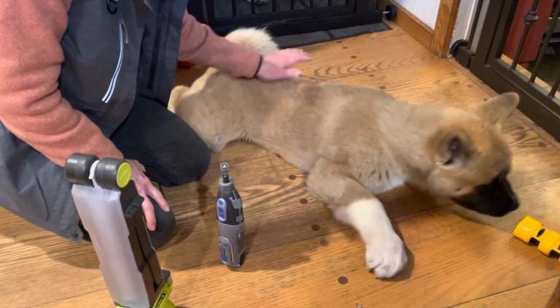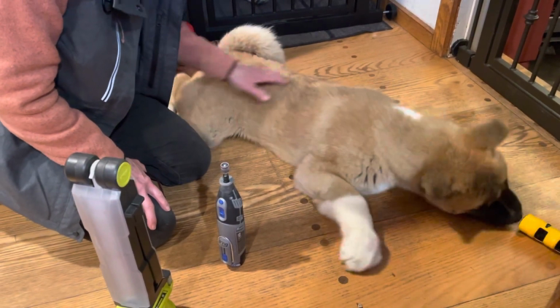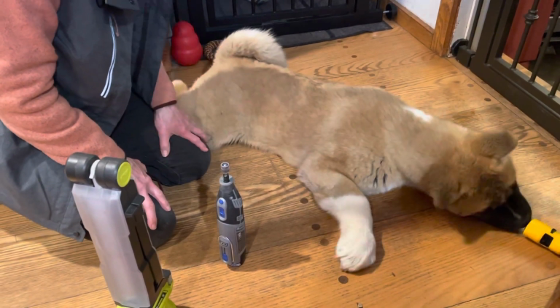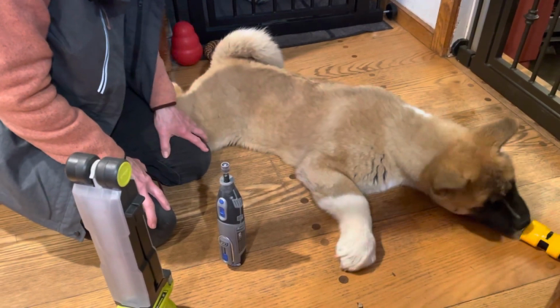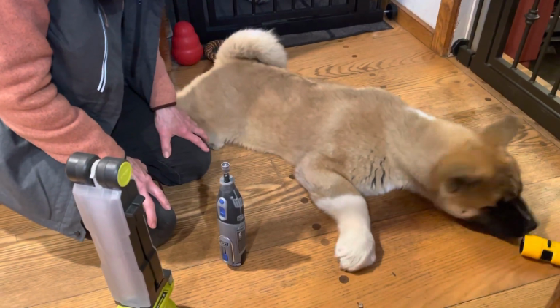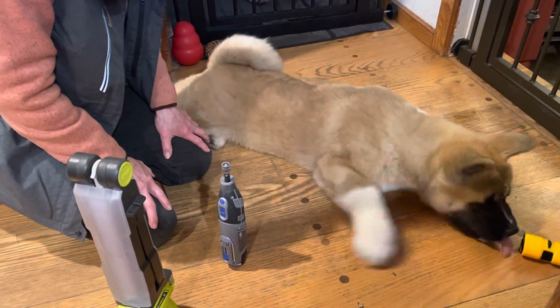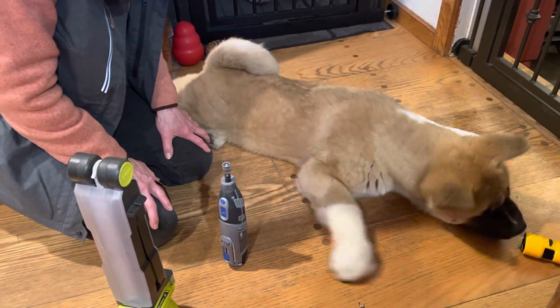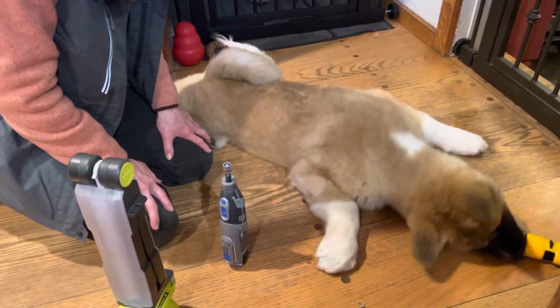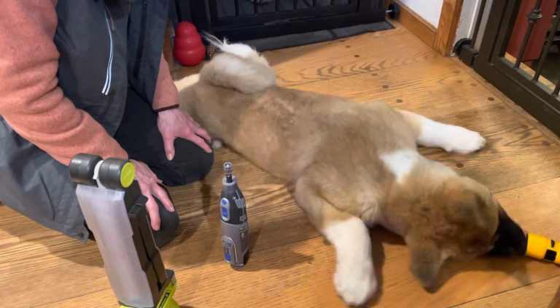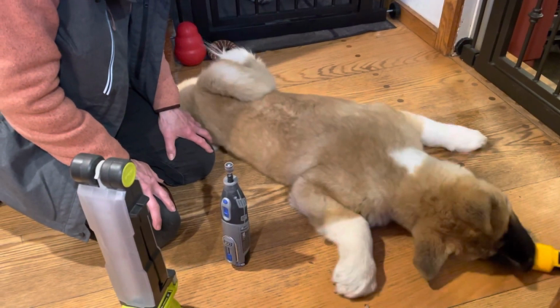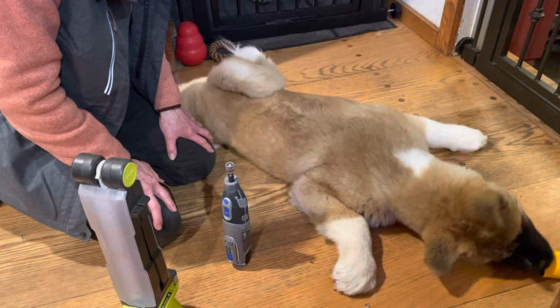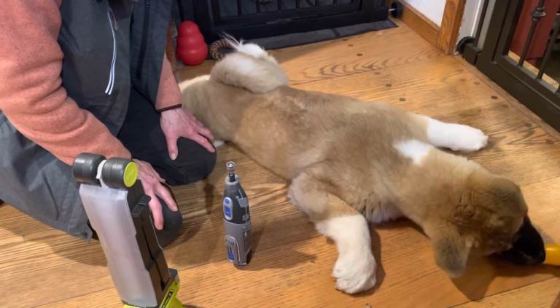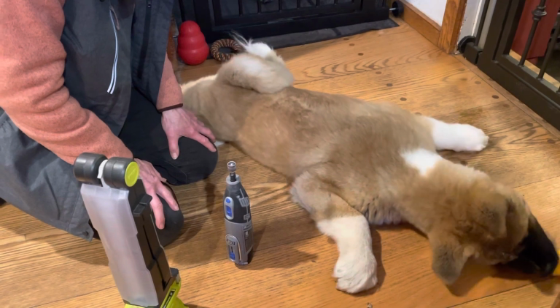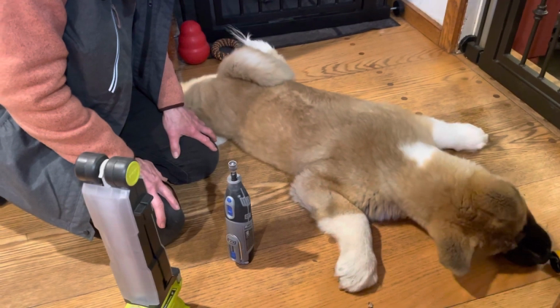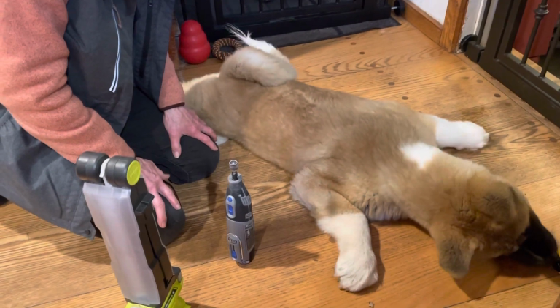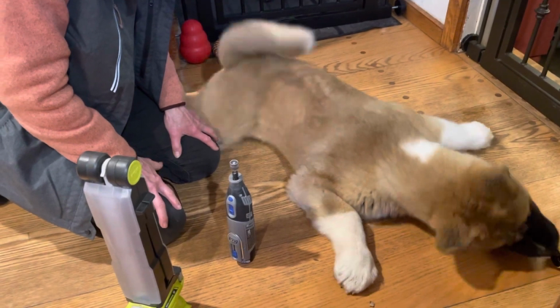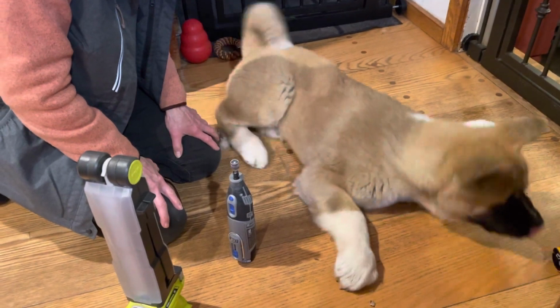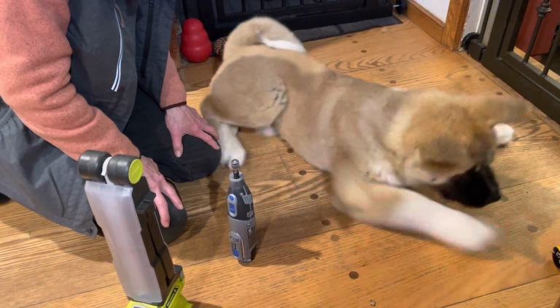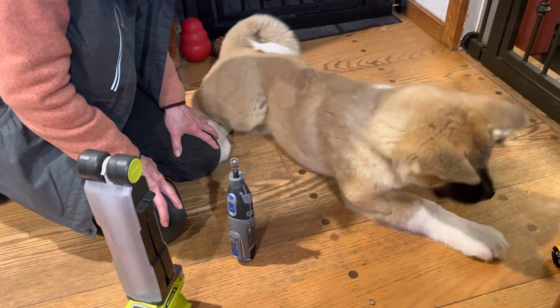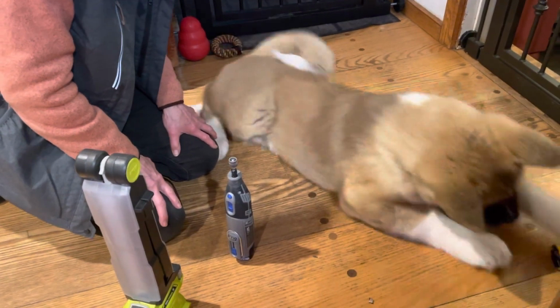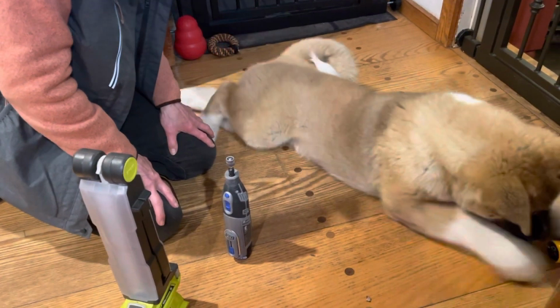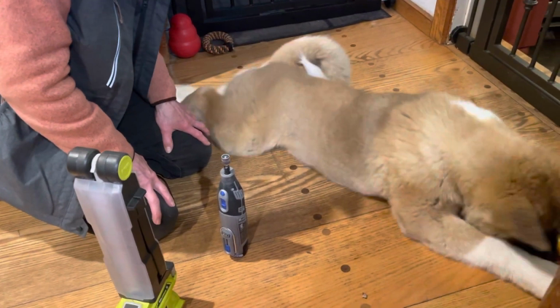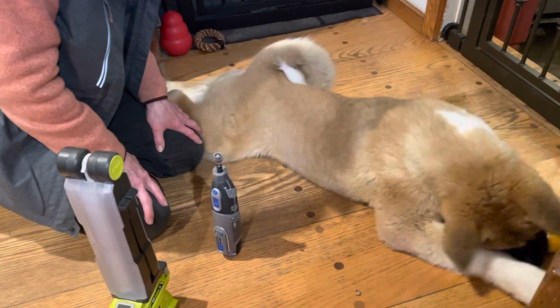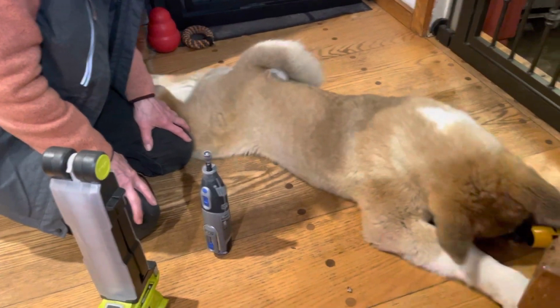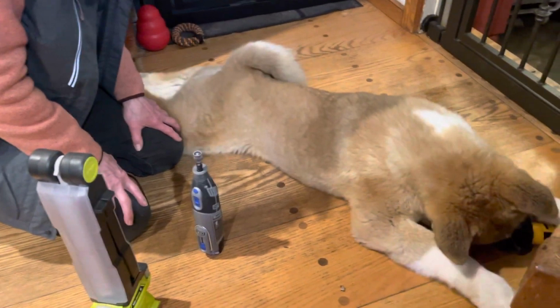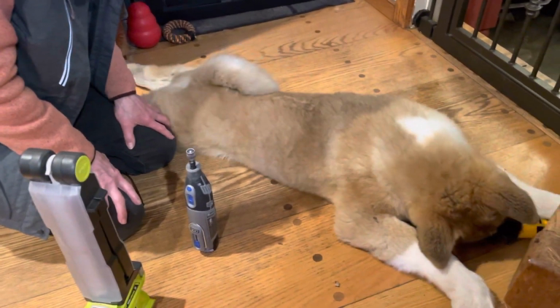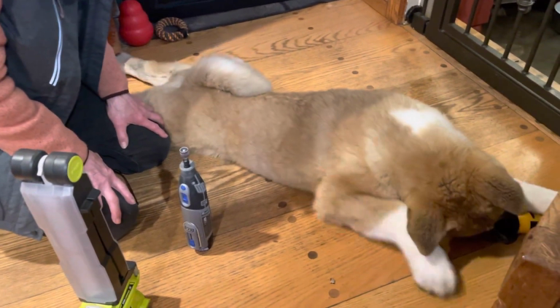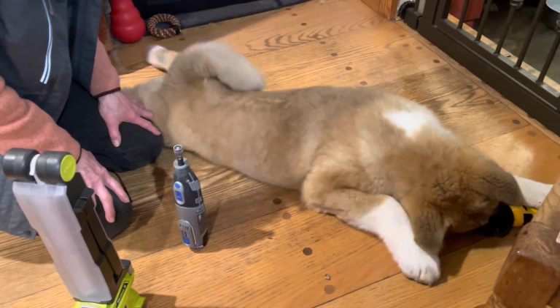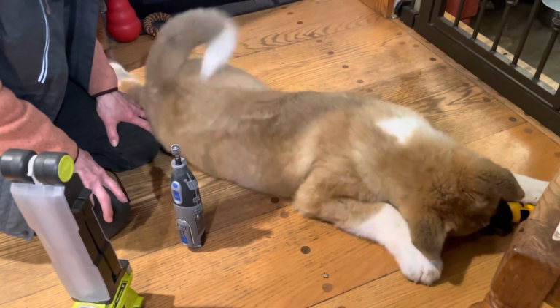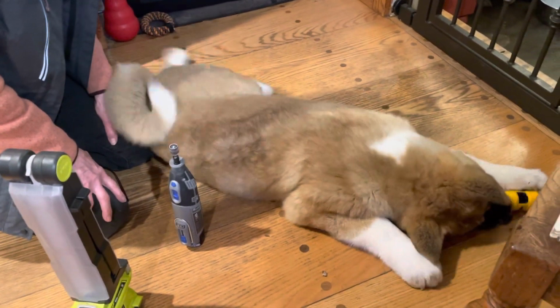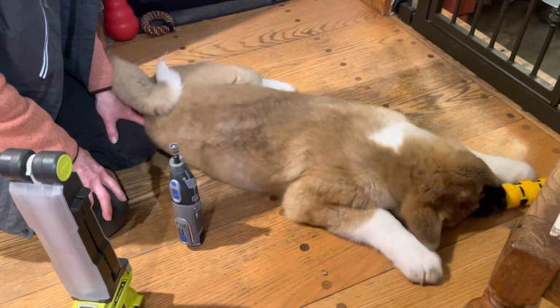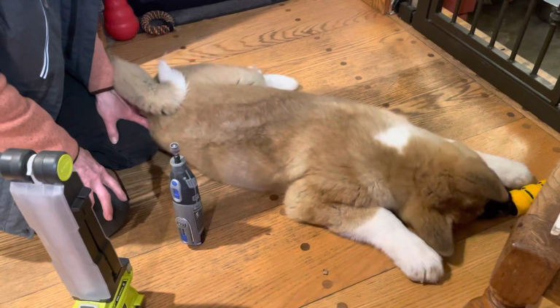All right, I hope you enjoyed the very short first-time dremeling of Tadashi's nails. Bye.